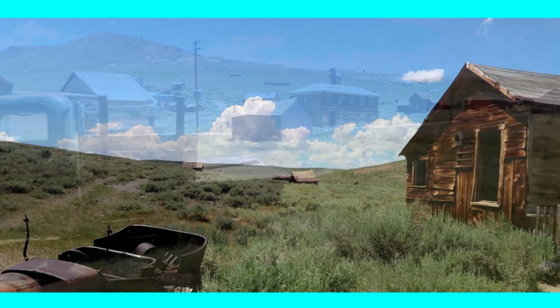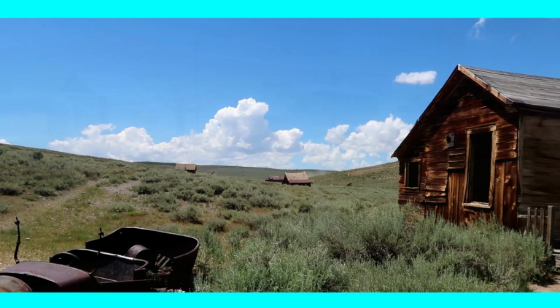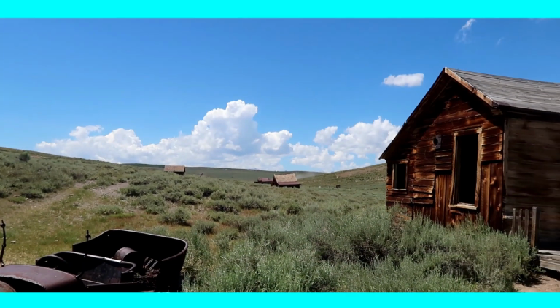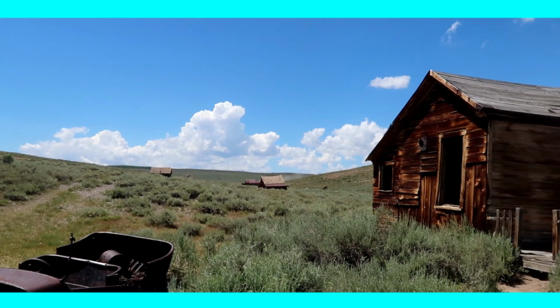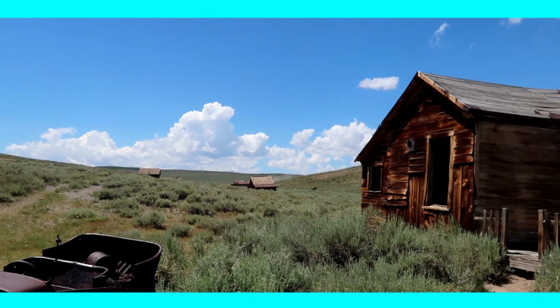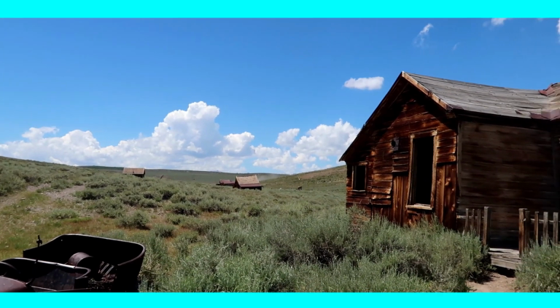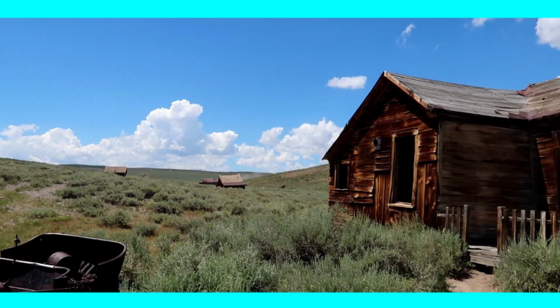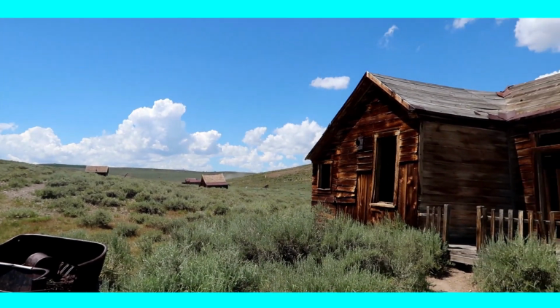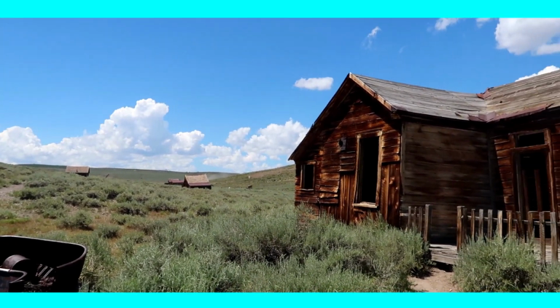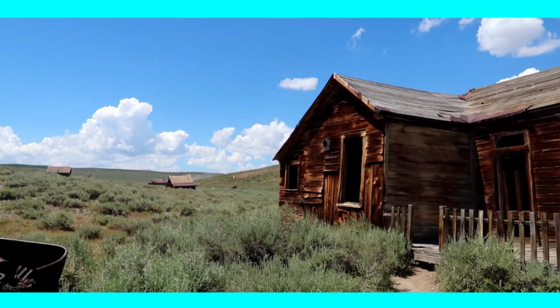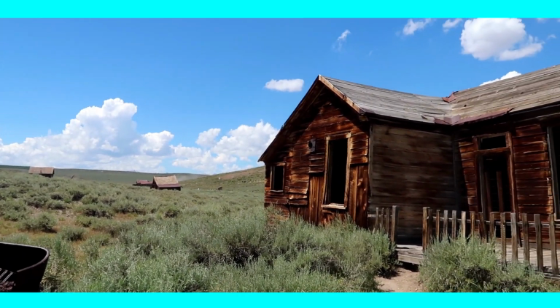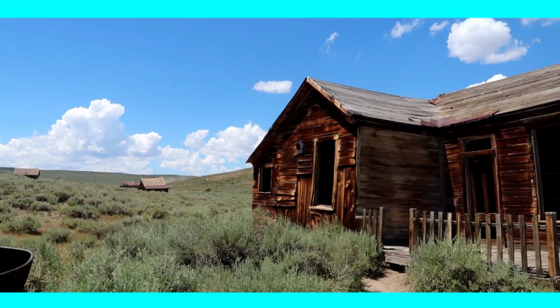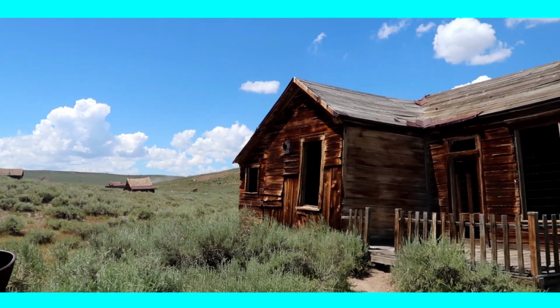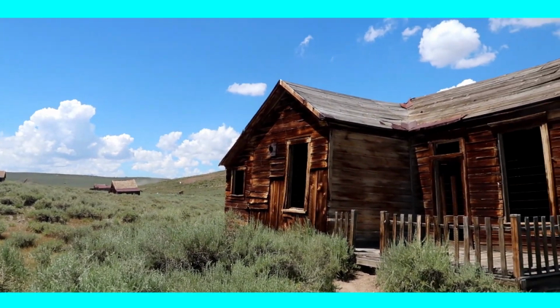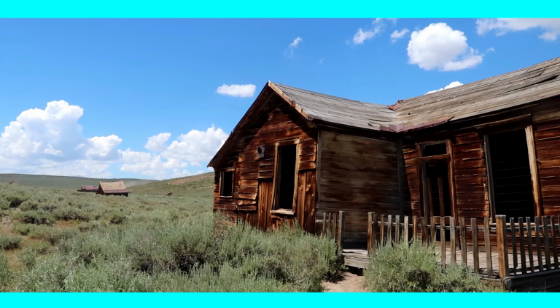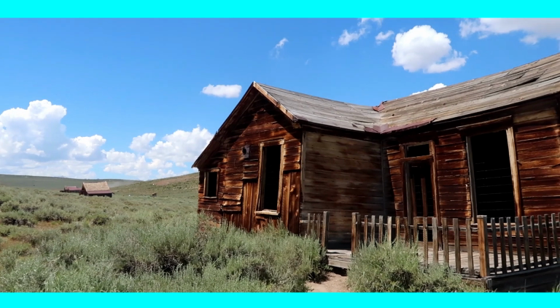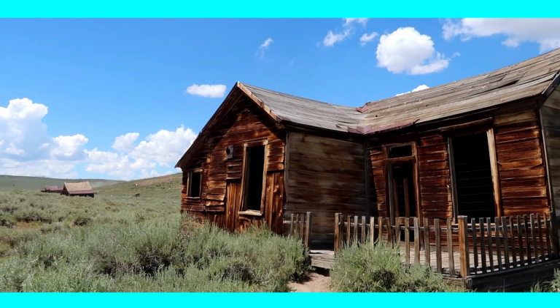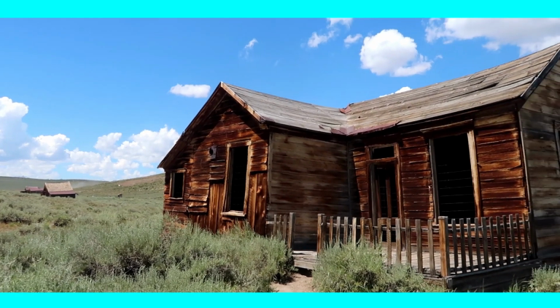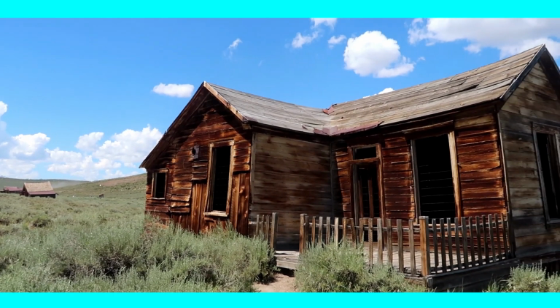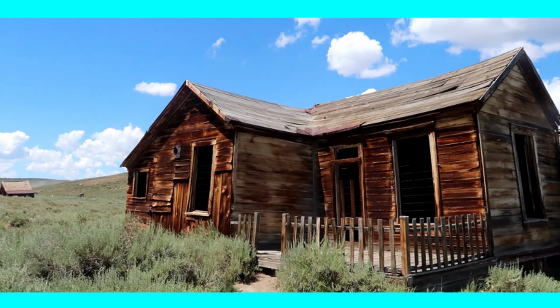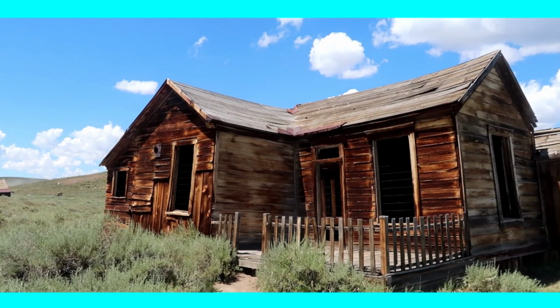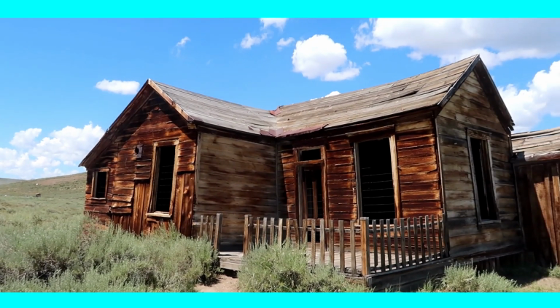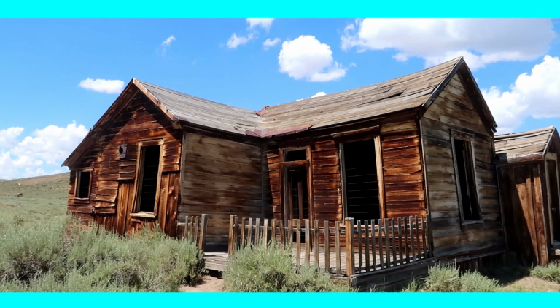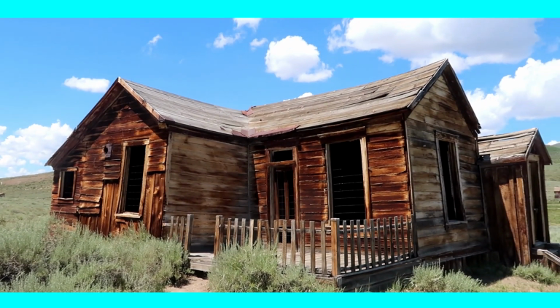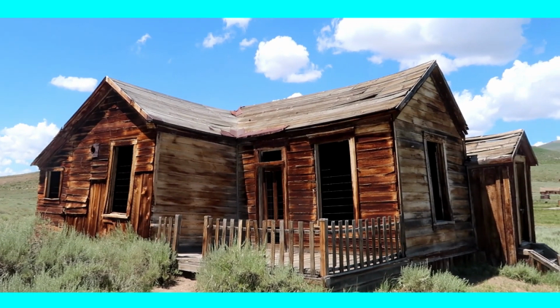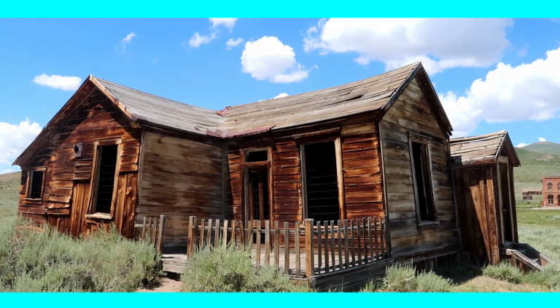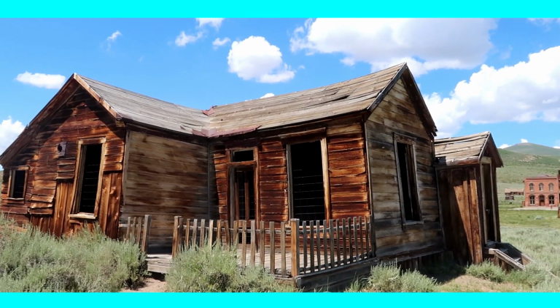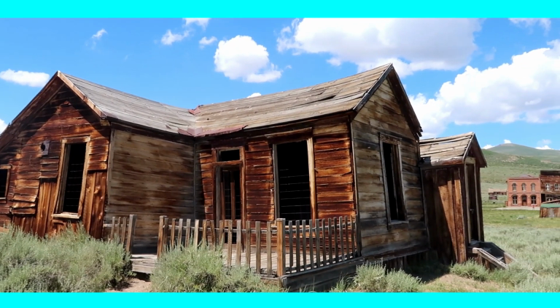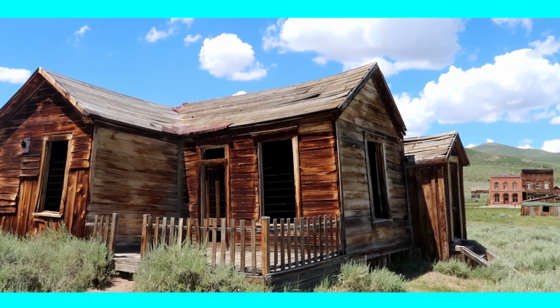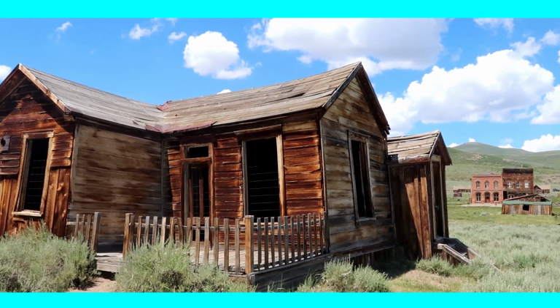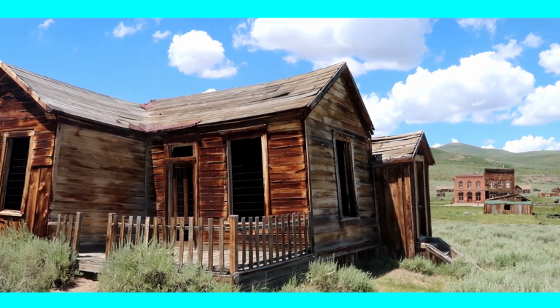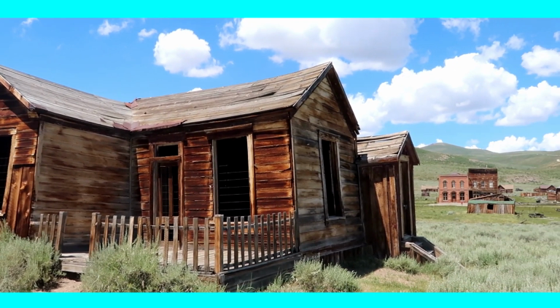We highly recommend visiting Bodie, especially if you are in the area during your road trip. The entry fee is absolutely reasonable and definitely worth it.